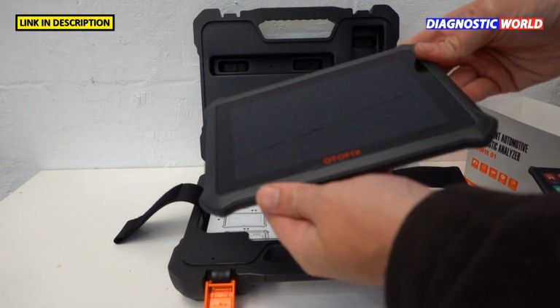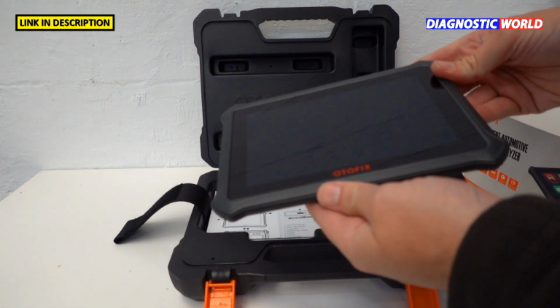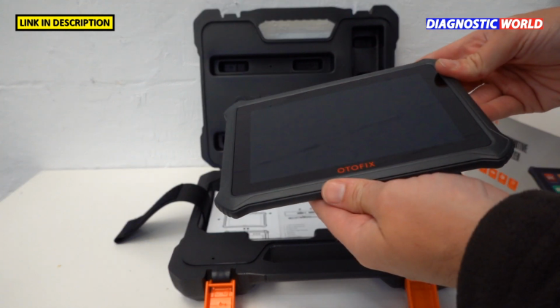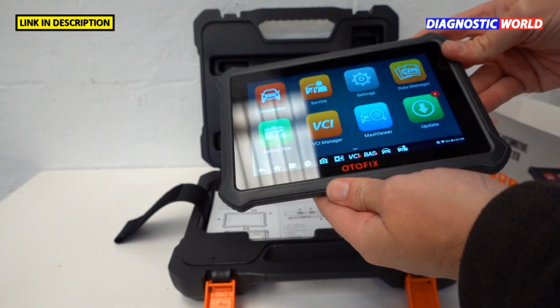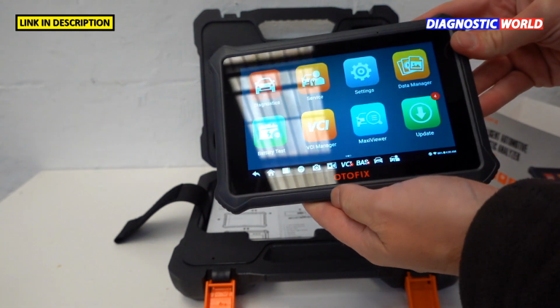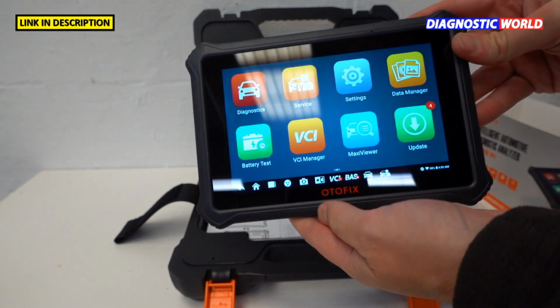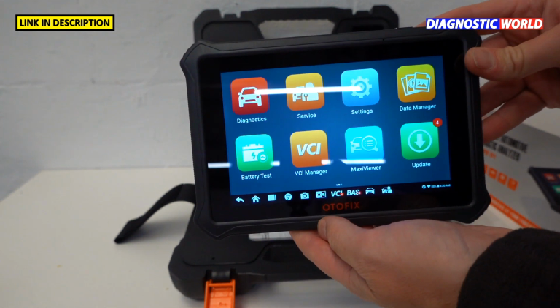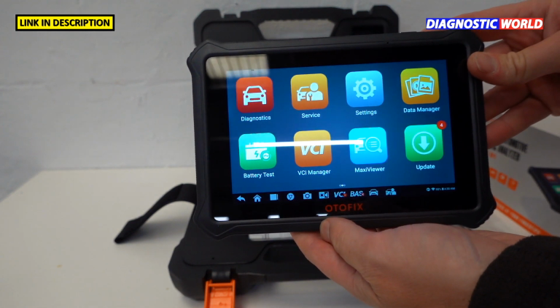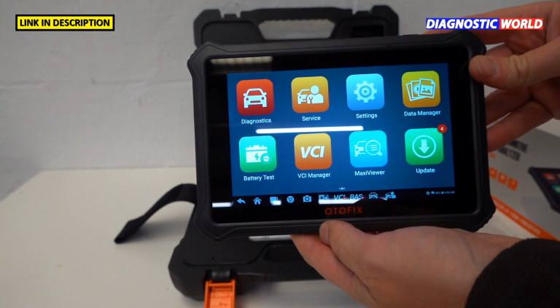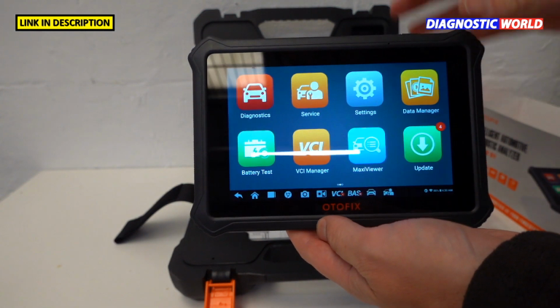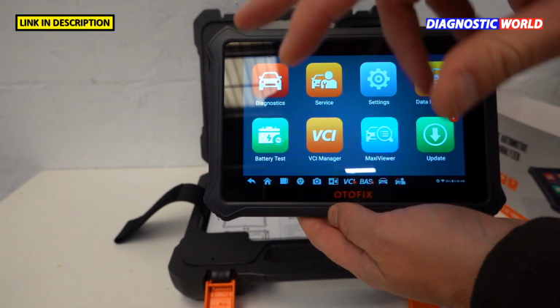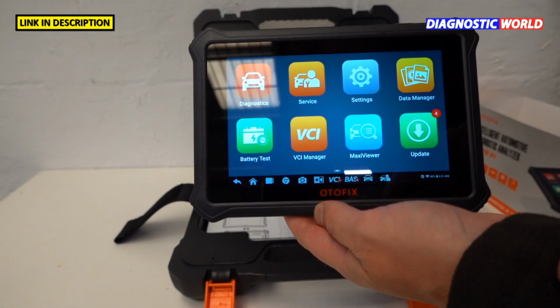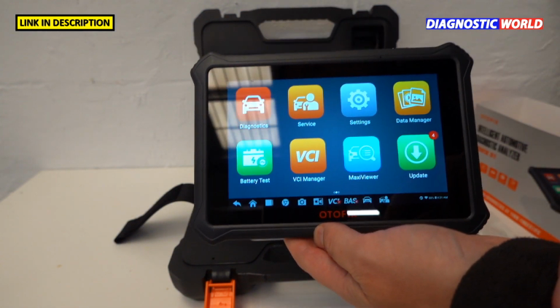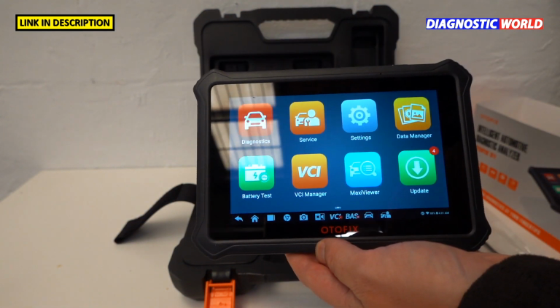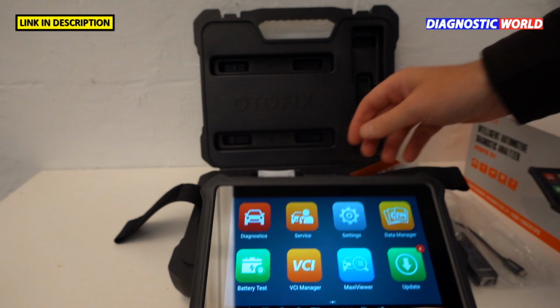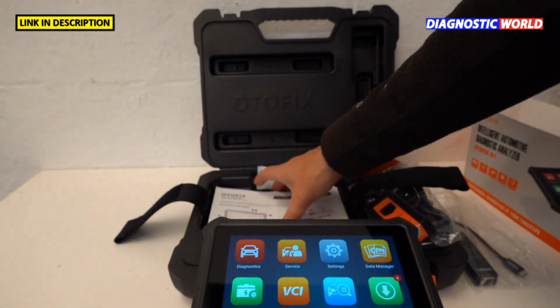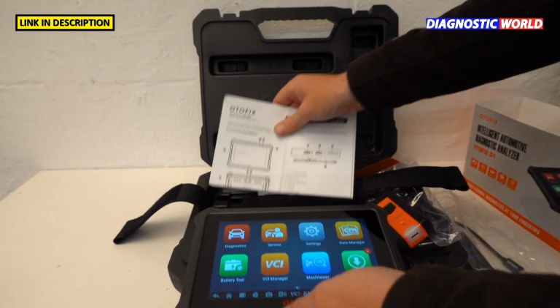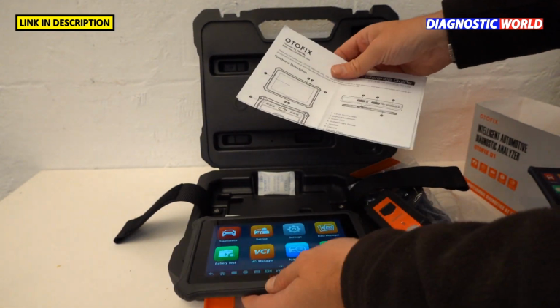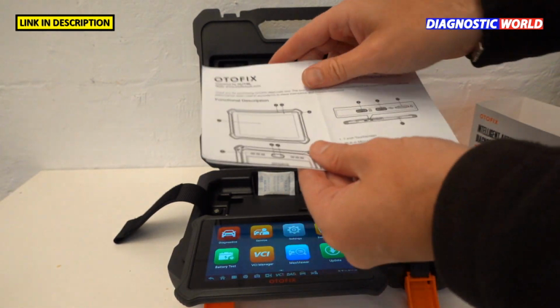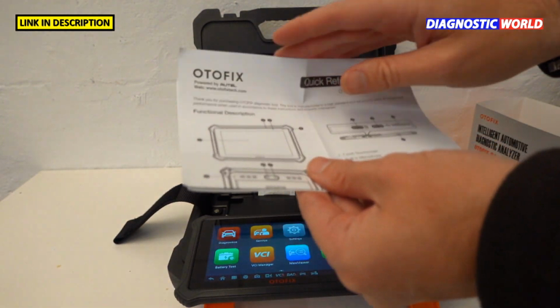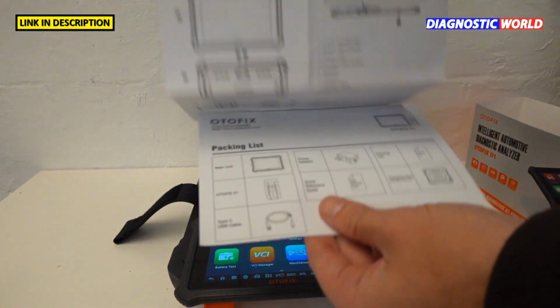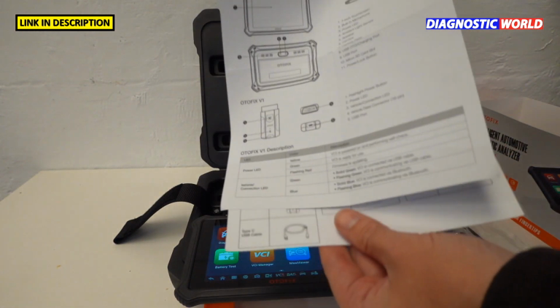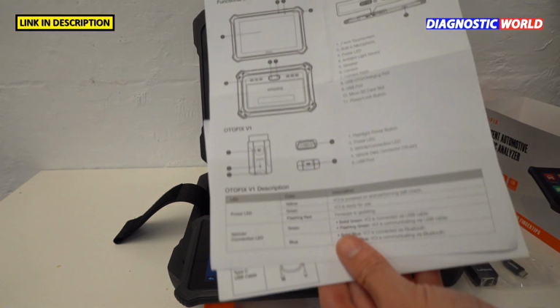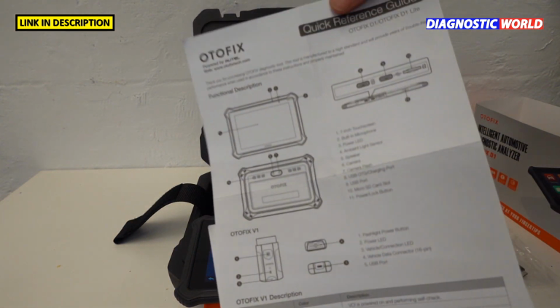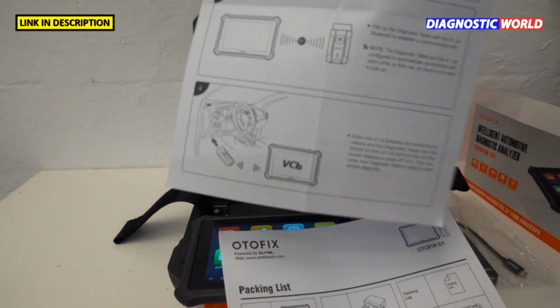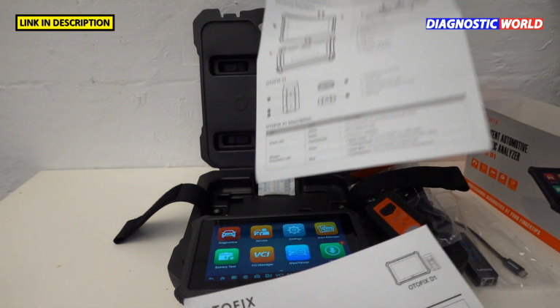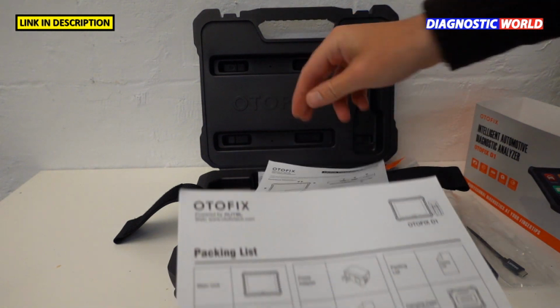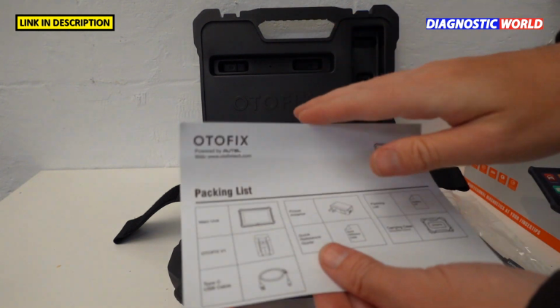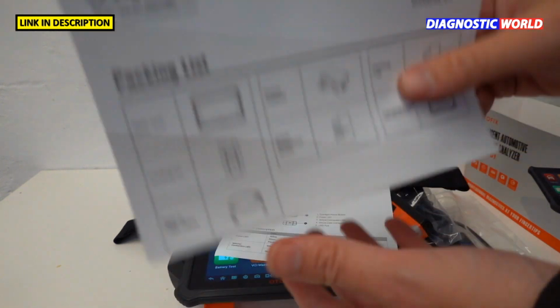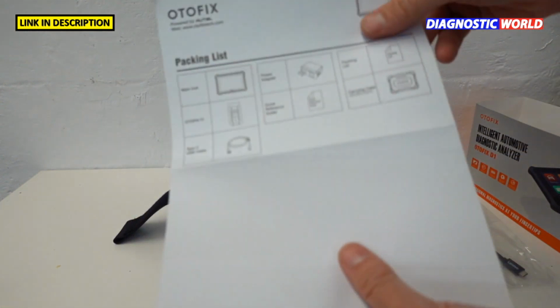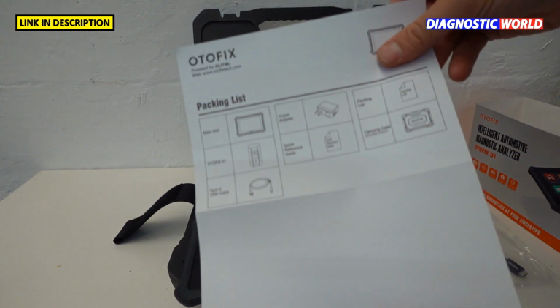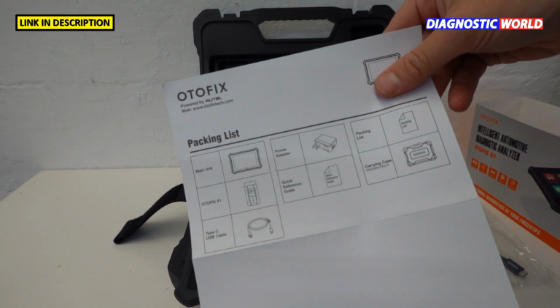One touch of the power button and the screen illuminates. Also in the box we've got a quick start guide, which is a two-page document, and a packaging list as well.